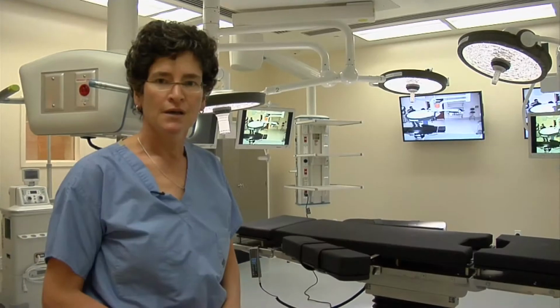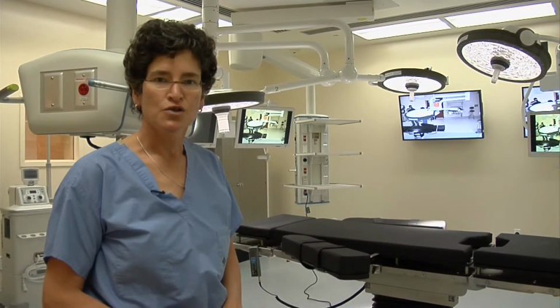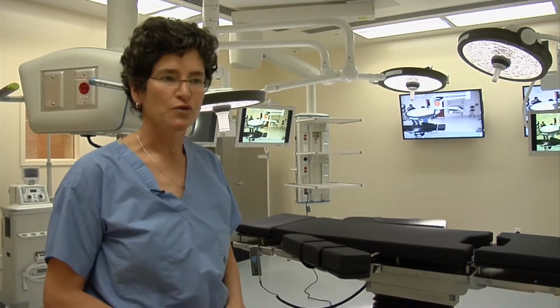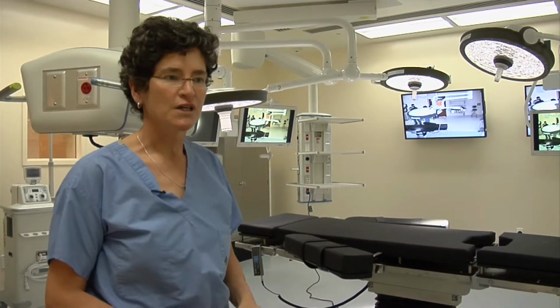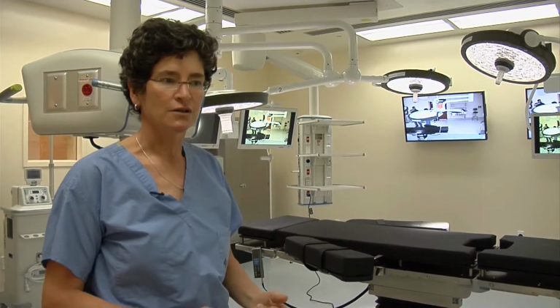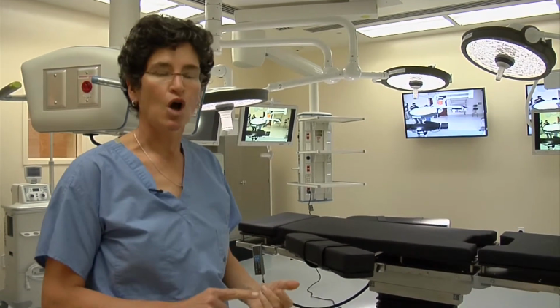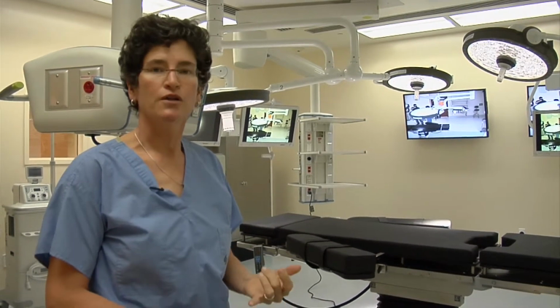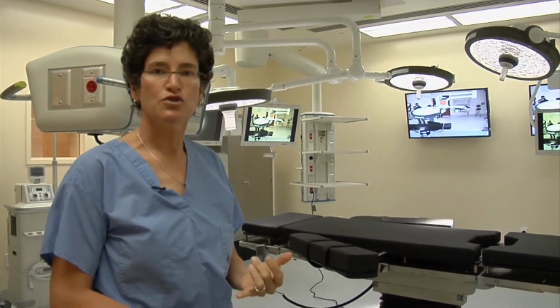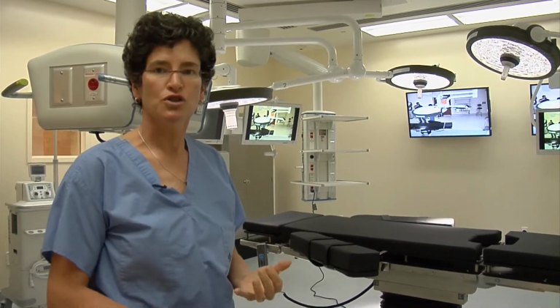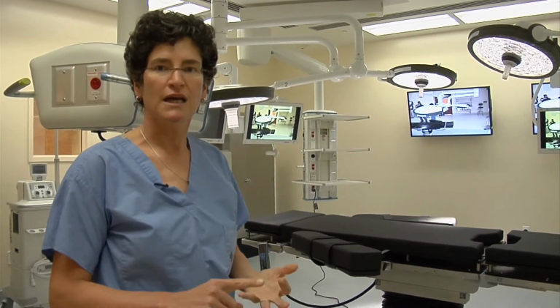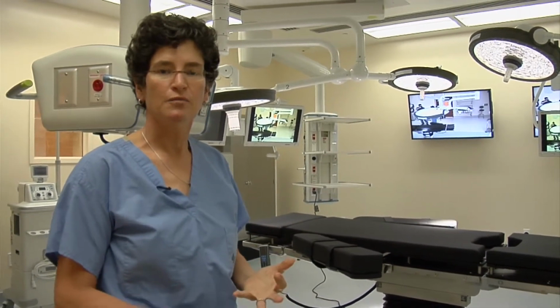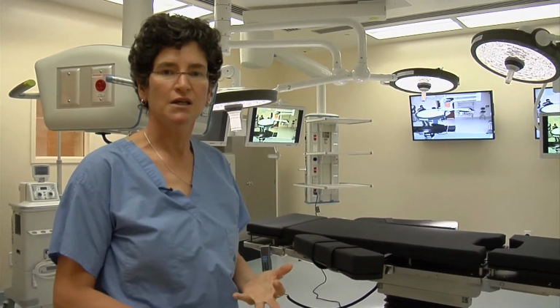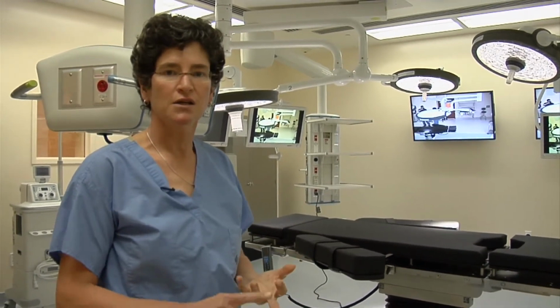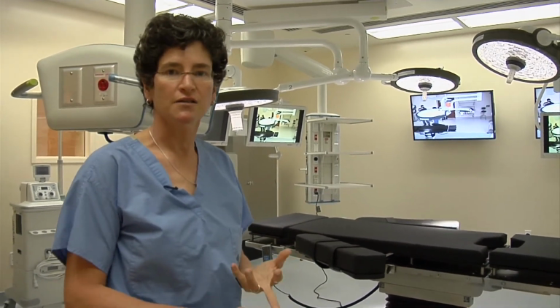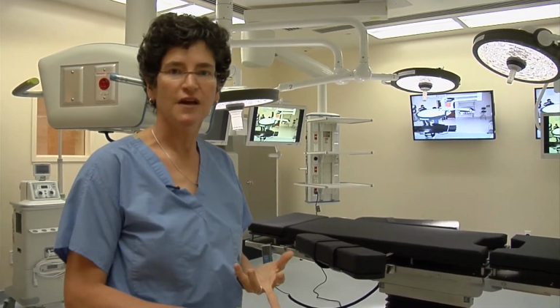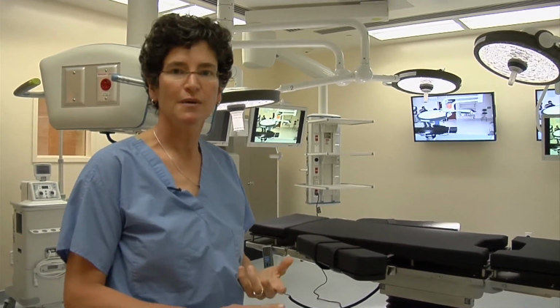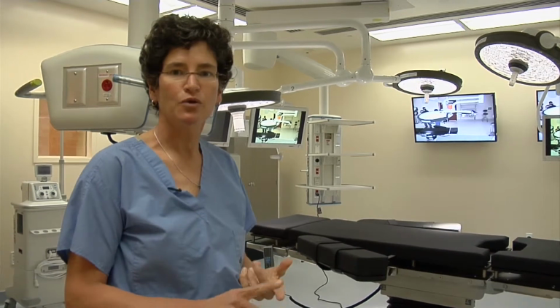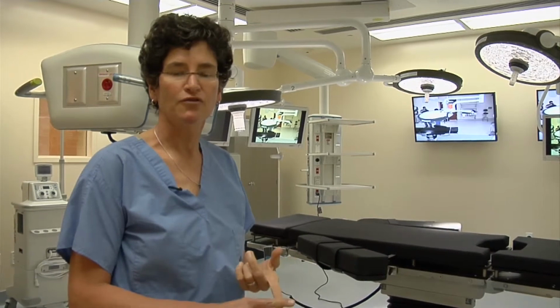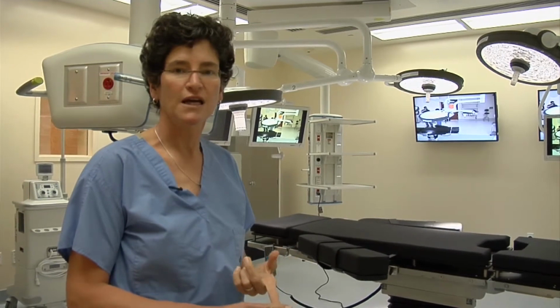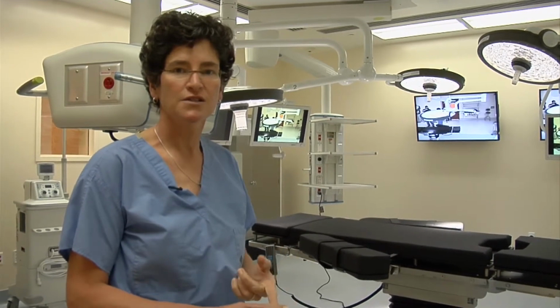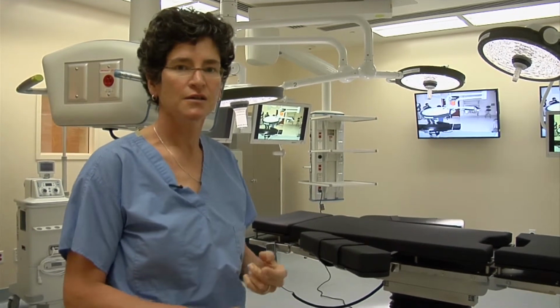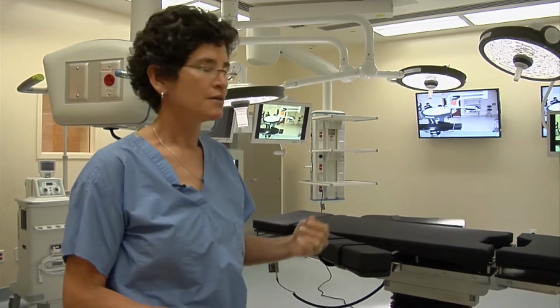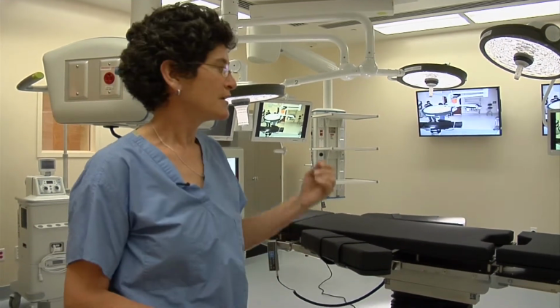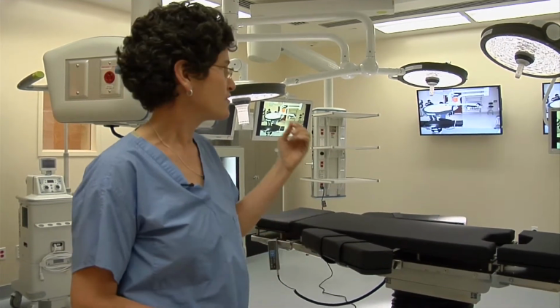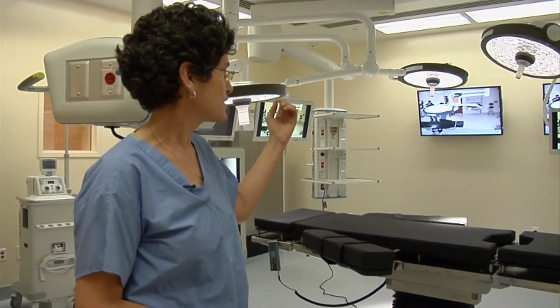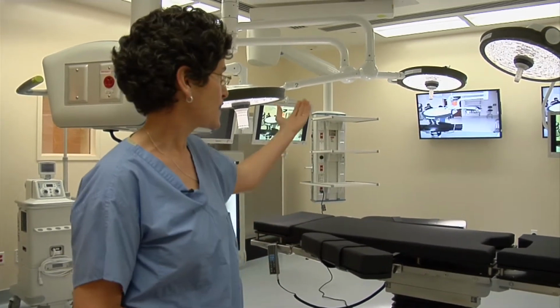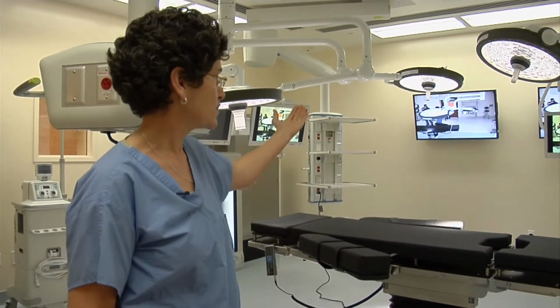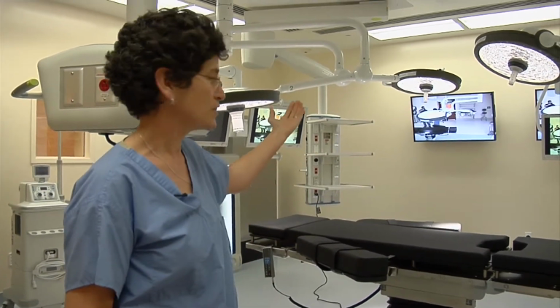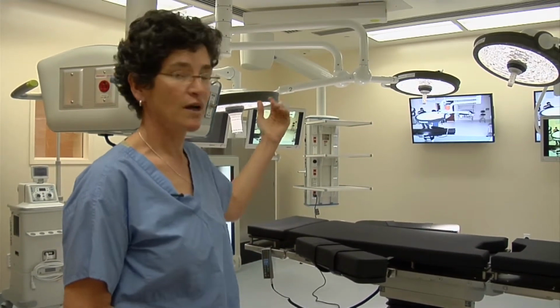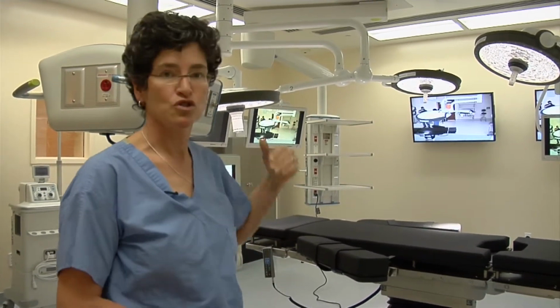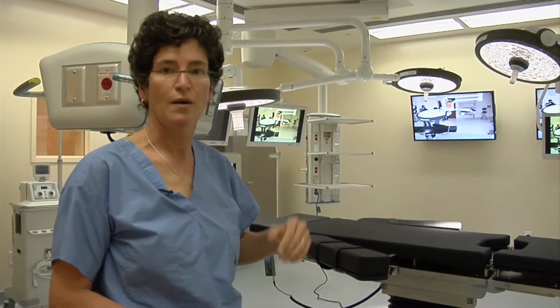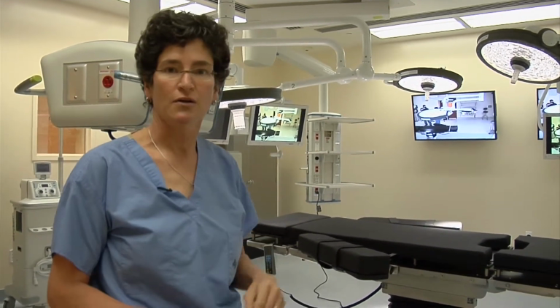So if you need to call another surgeon, get an opinion, talk to a family member or the front desk, everything is right here. You don't have to scrub out.